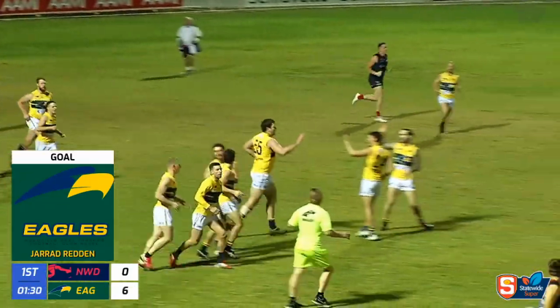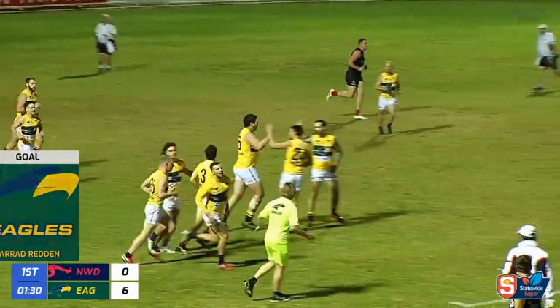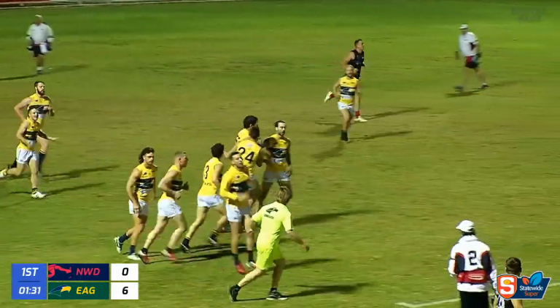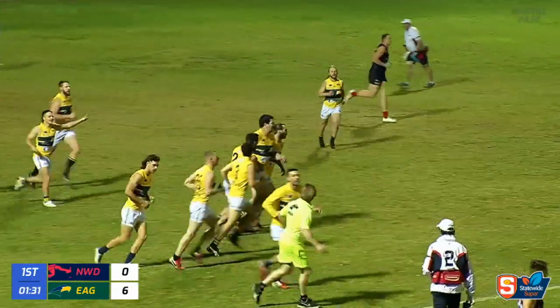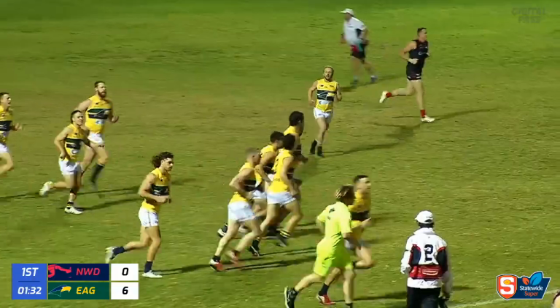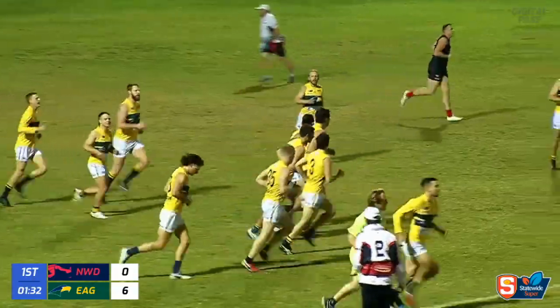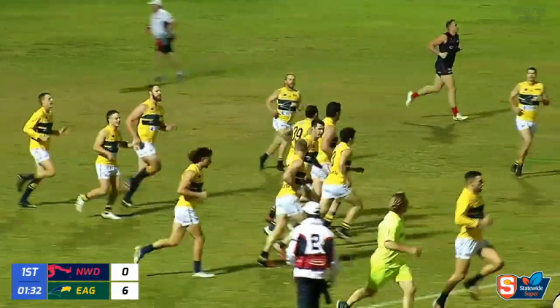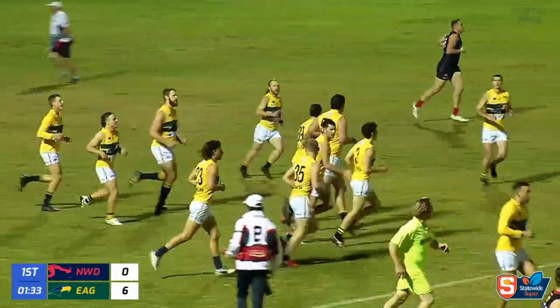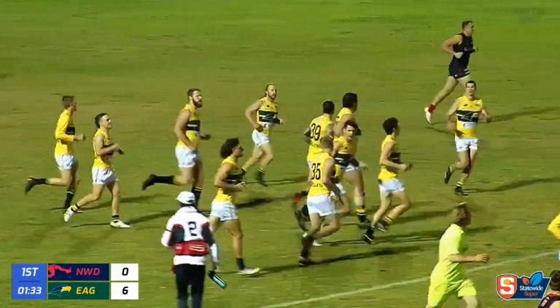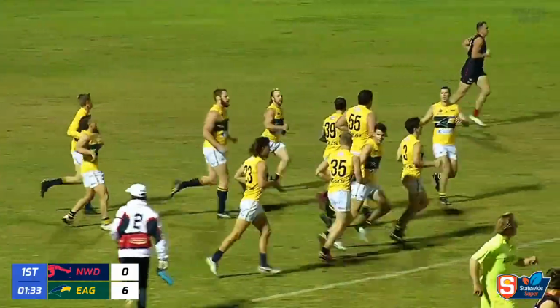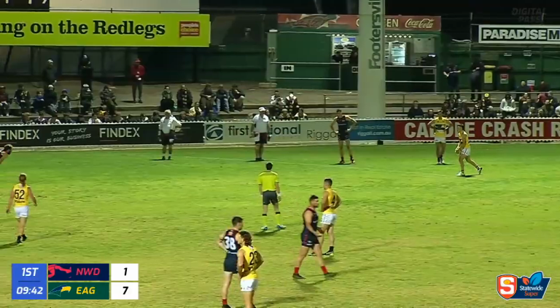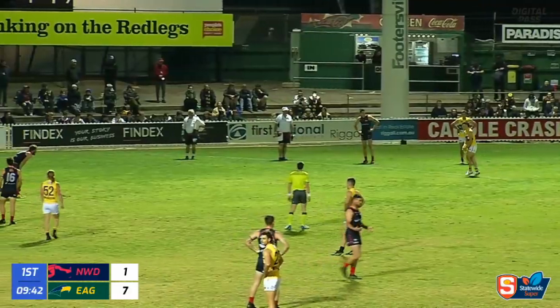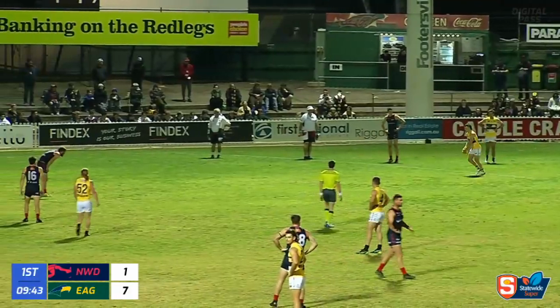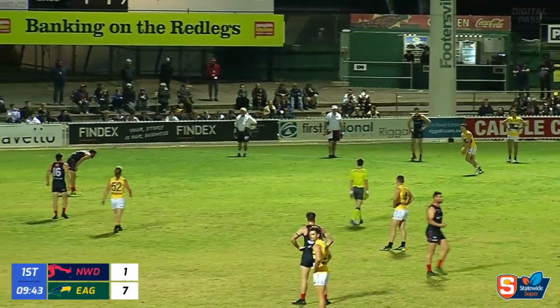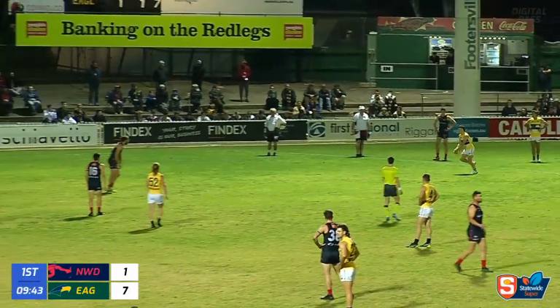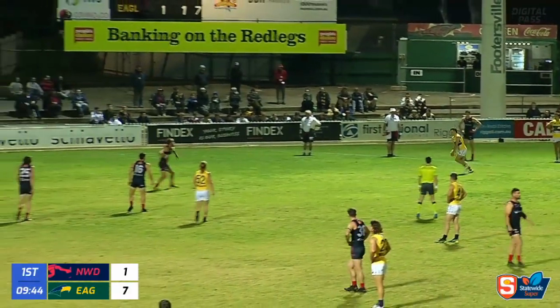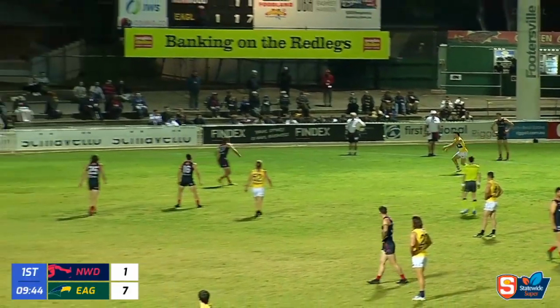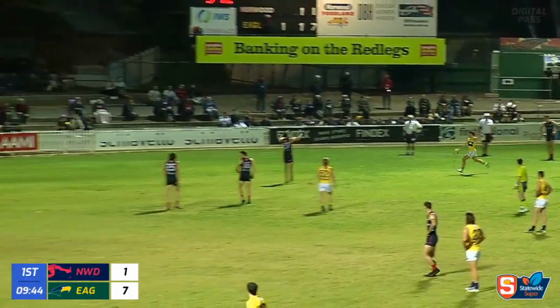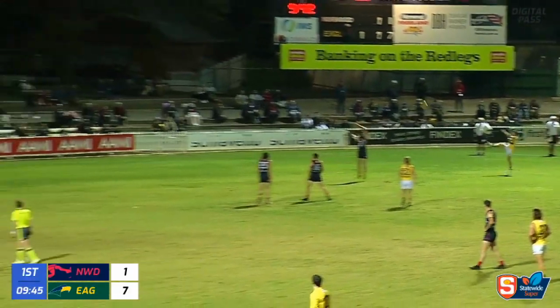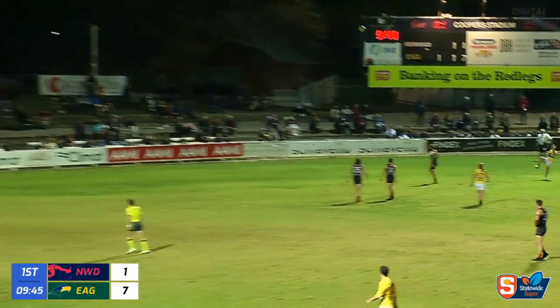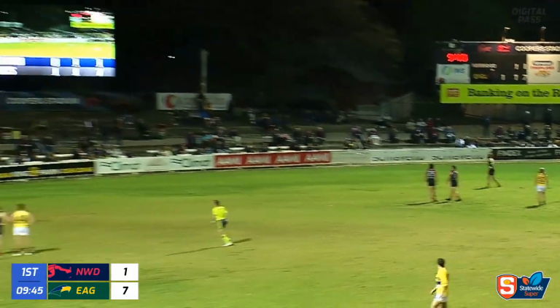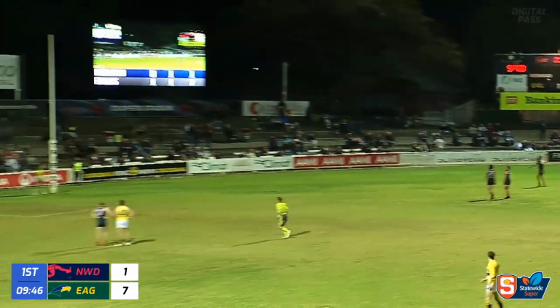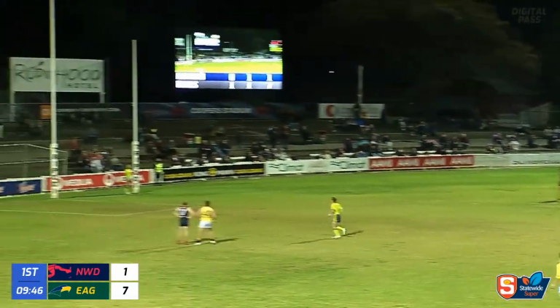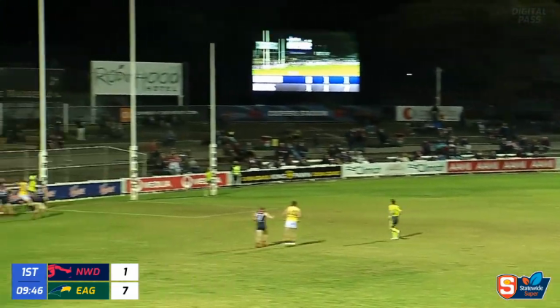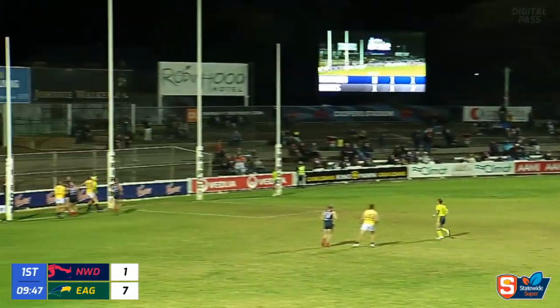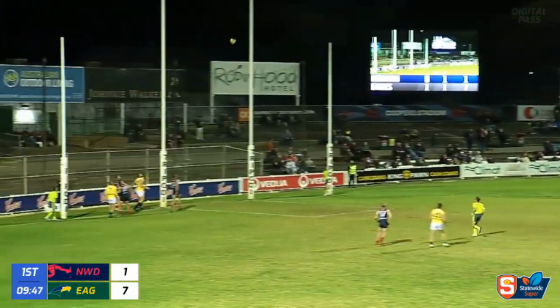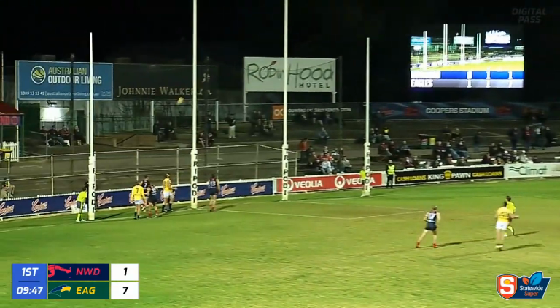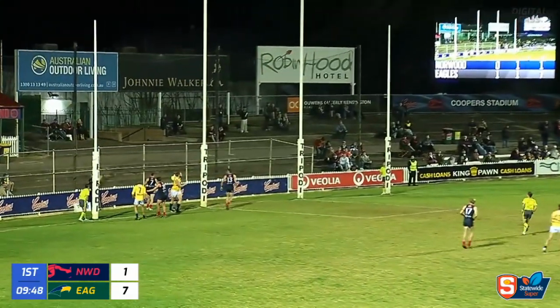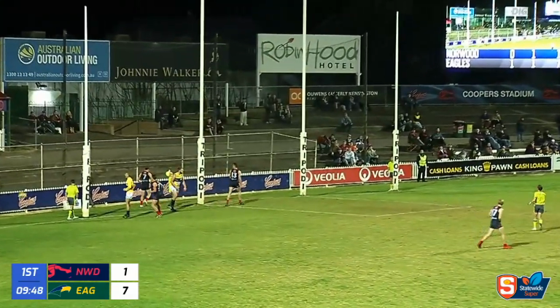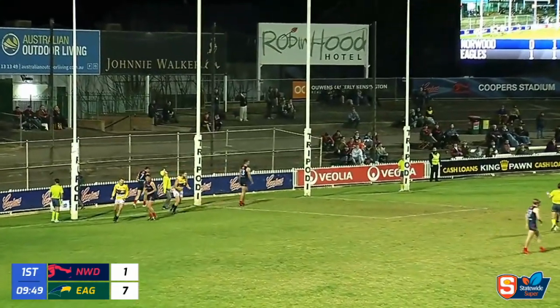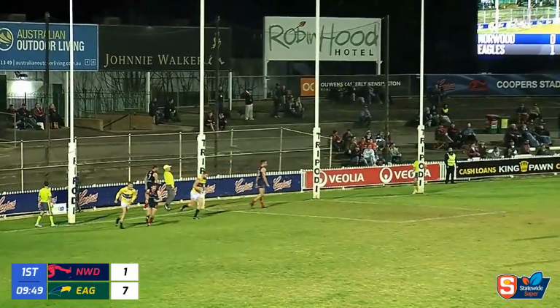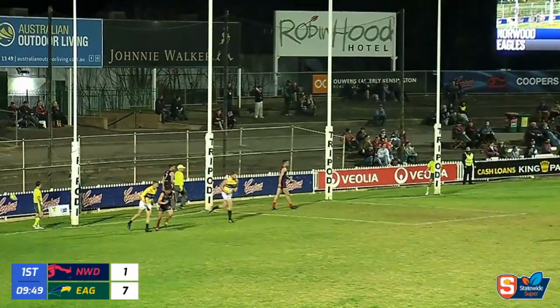They're one goal straight, six, and Norwood yet to score. But he lines them up. Only four behinds as well. He's a sharpshooter. And he's got another one home.